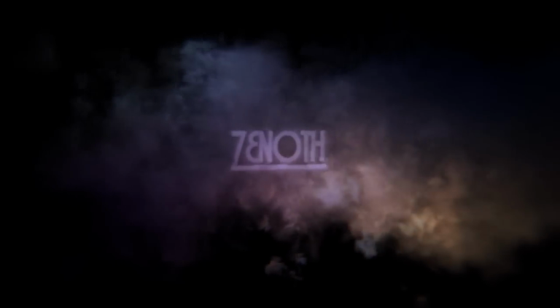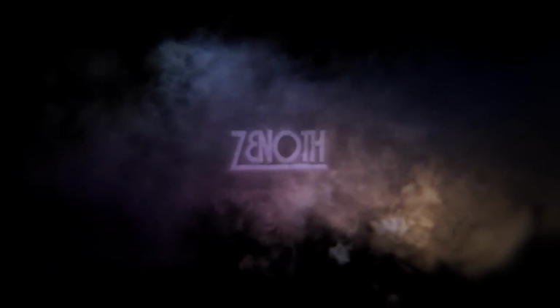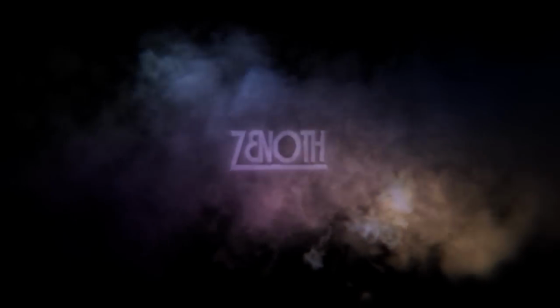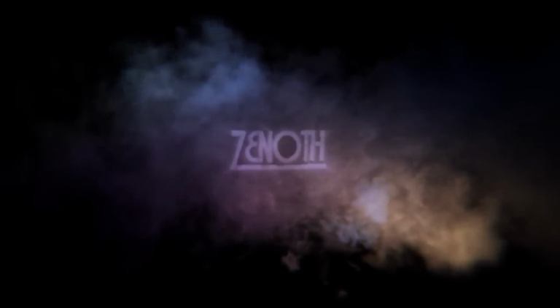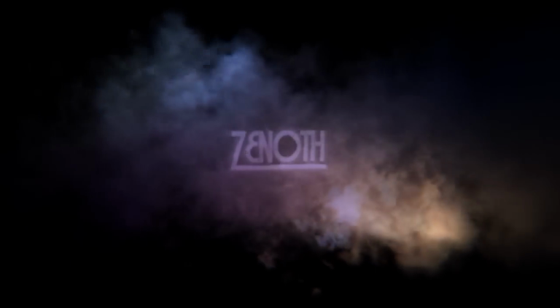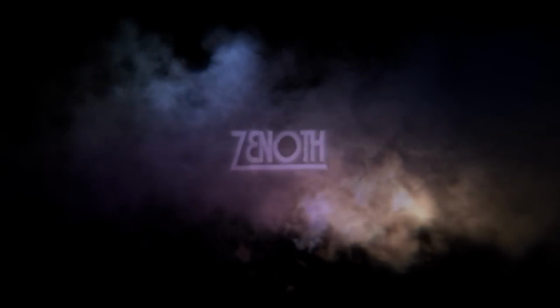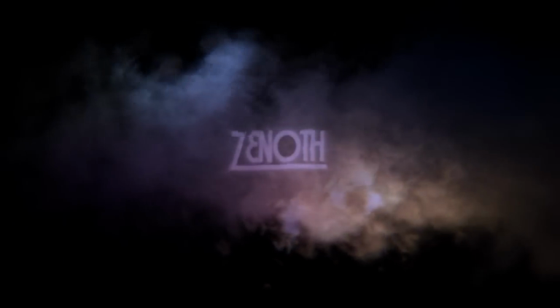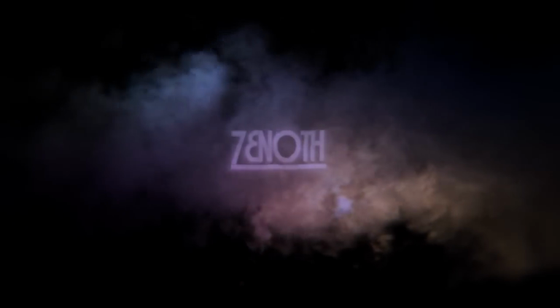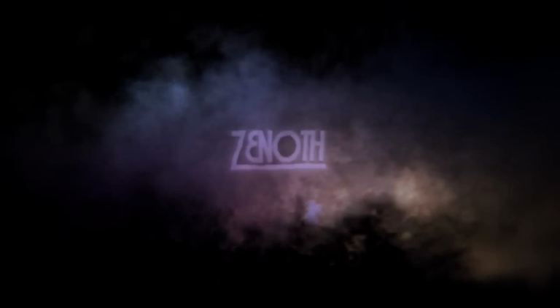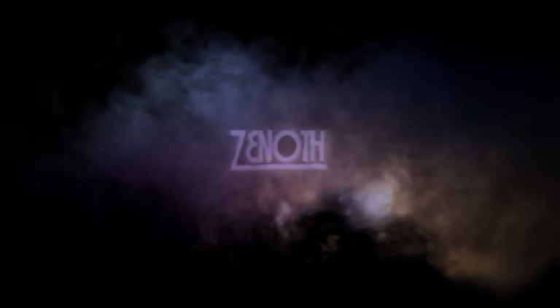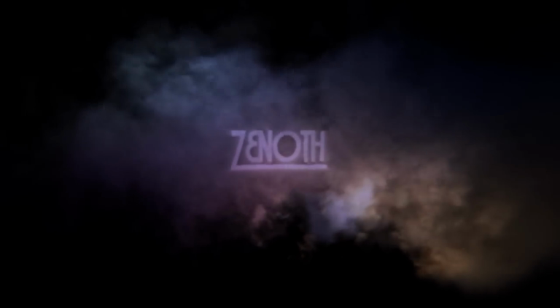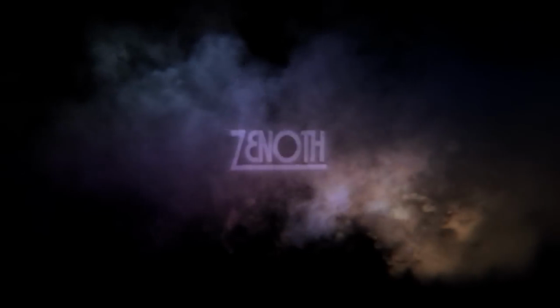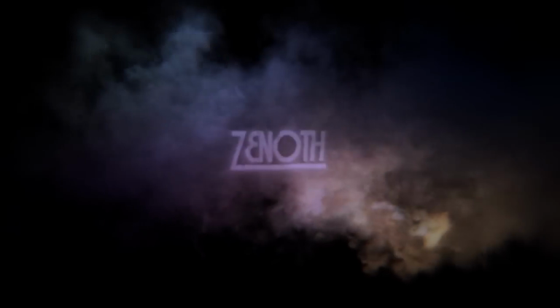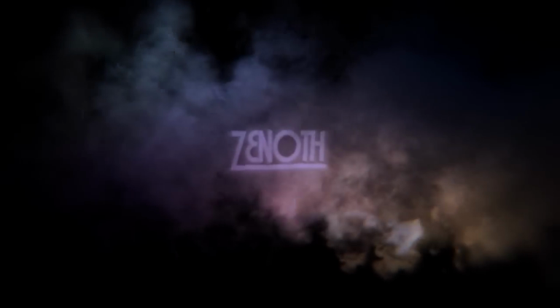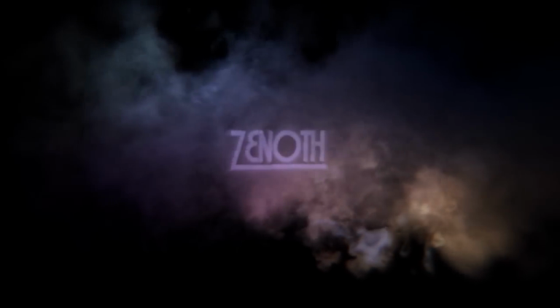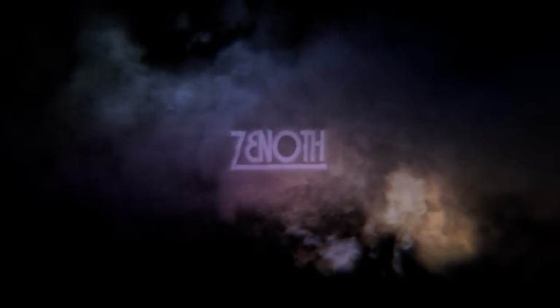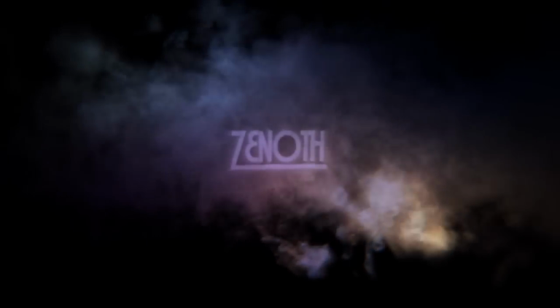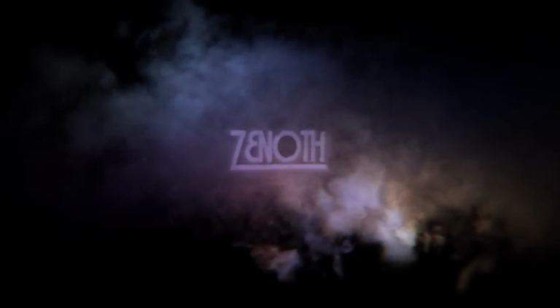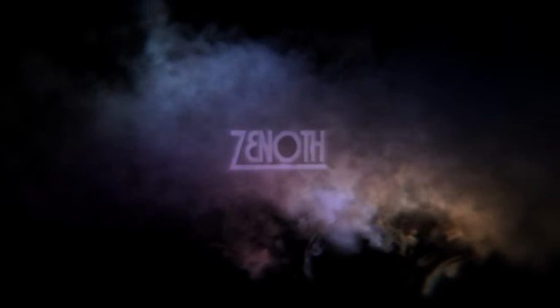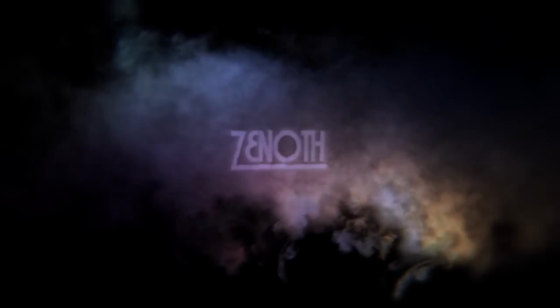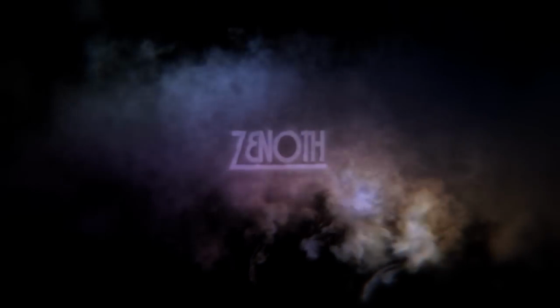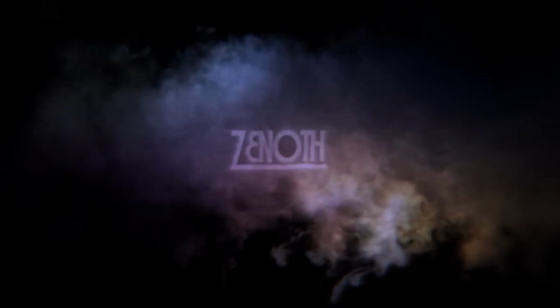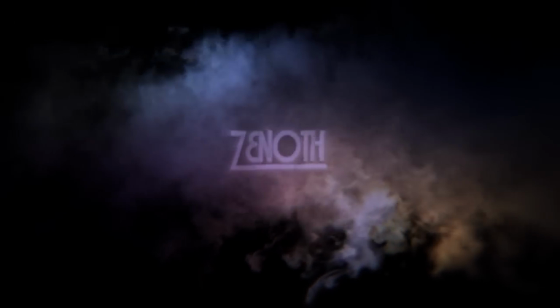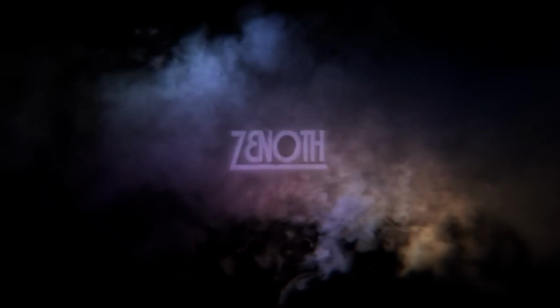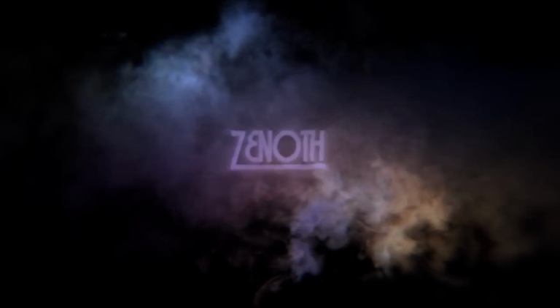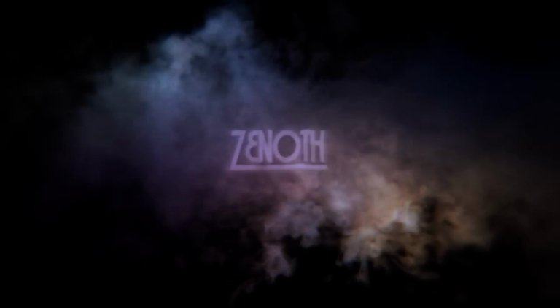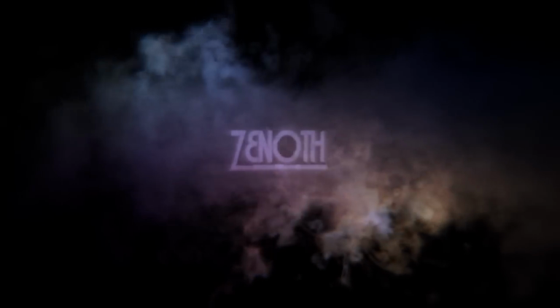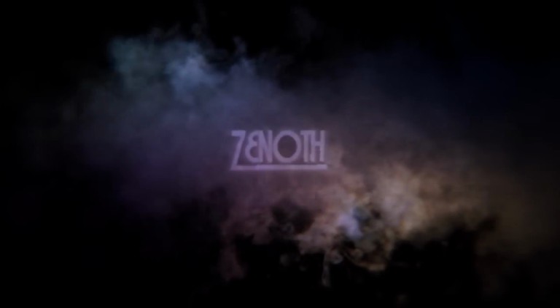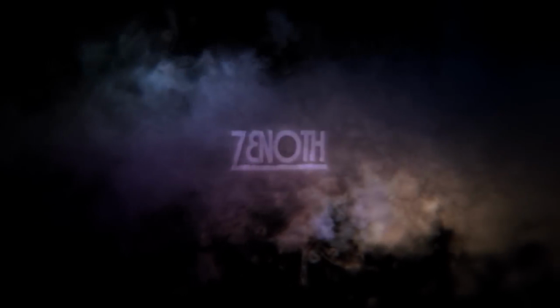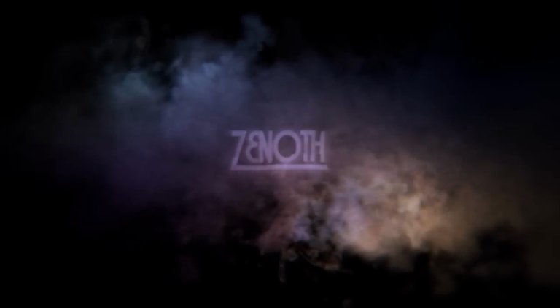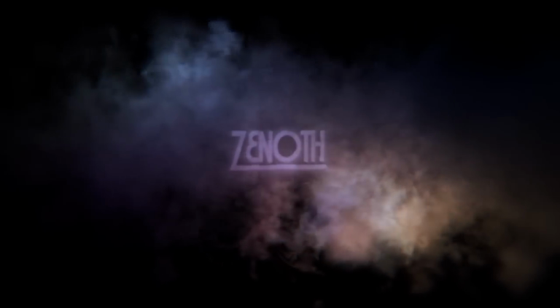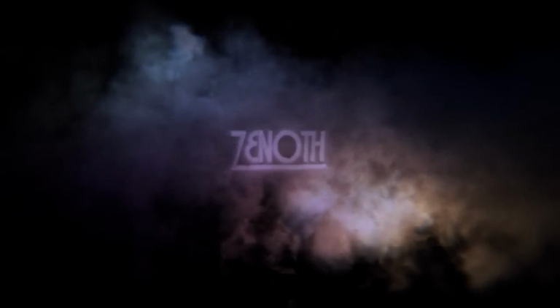First, I want to do a shout-out to my good friend Daniel Extra for making this awesome intro screen for me, with the animated vapor and my username. Thank you so much, Dan.